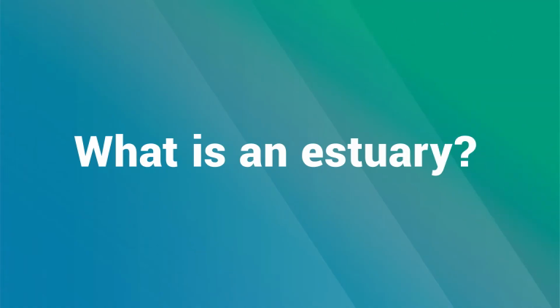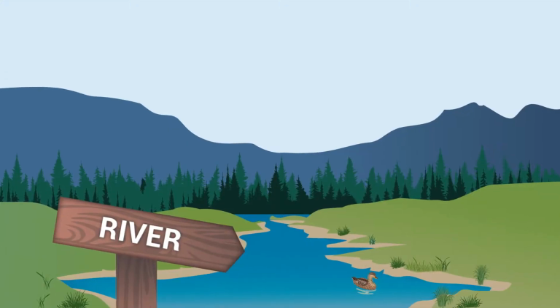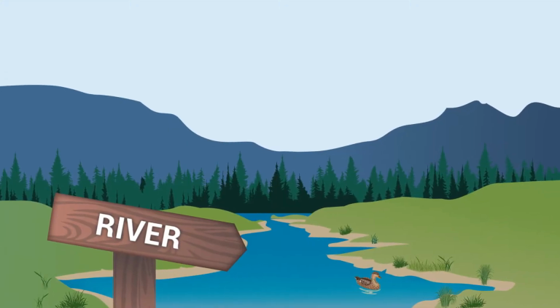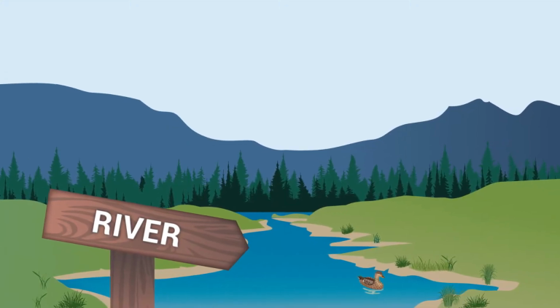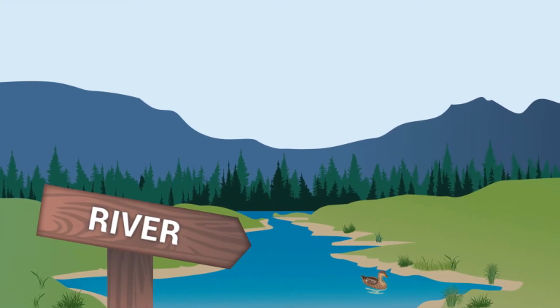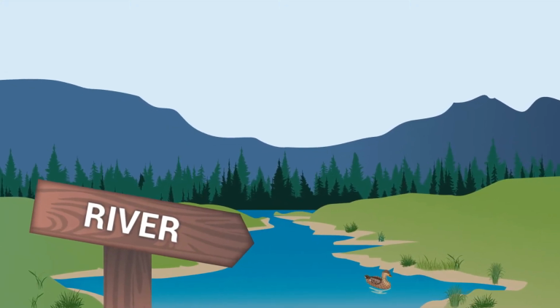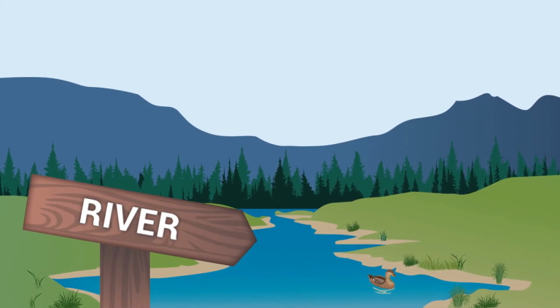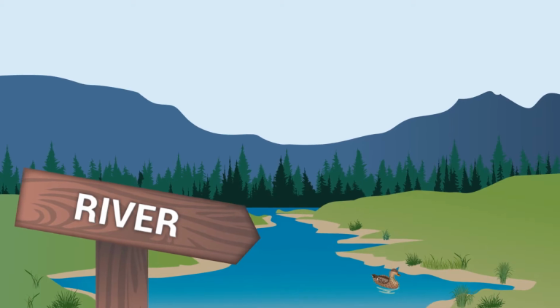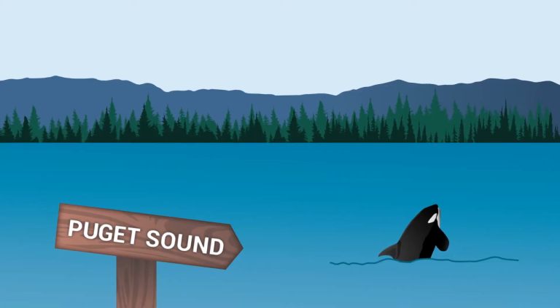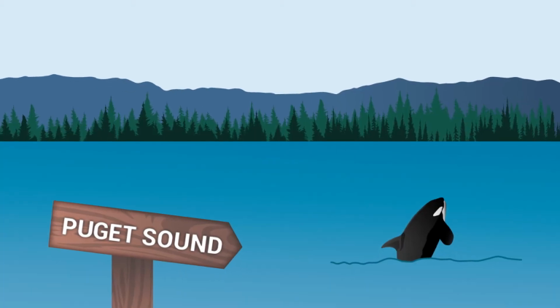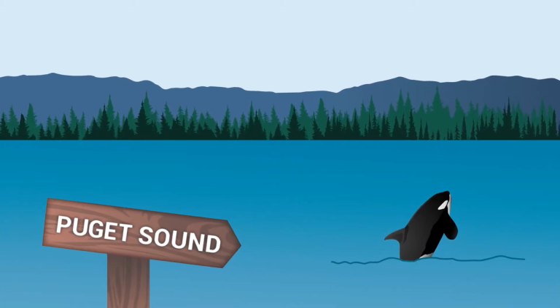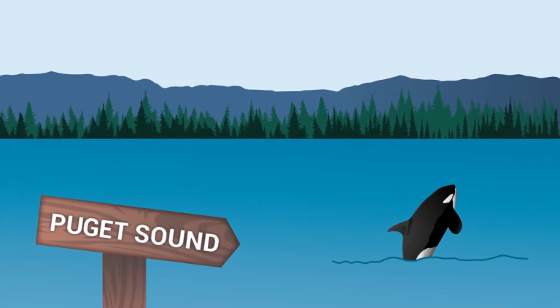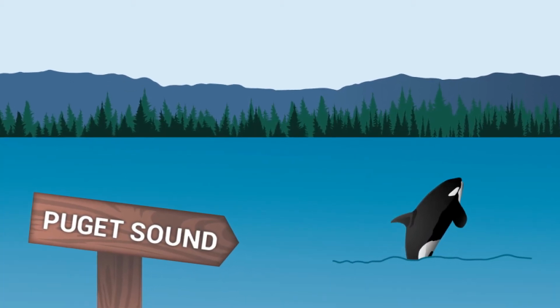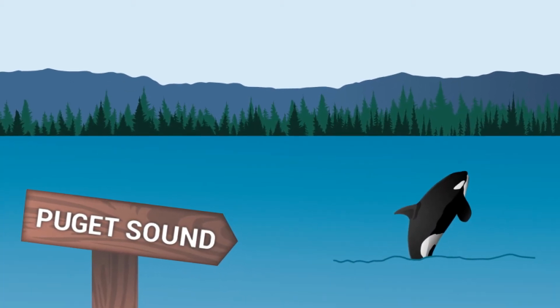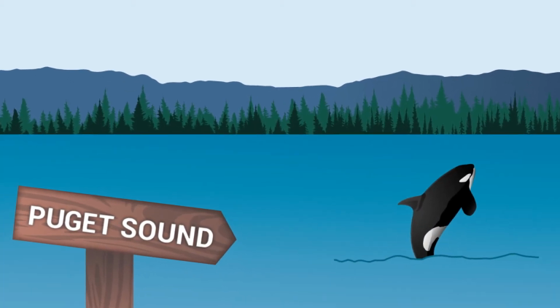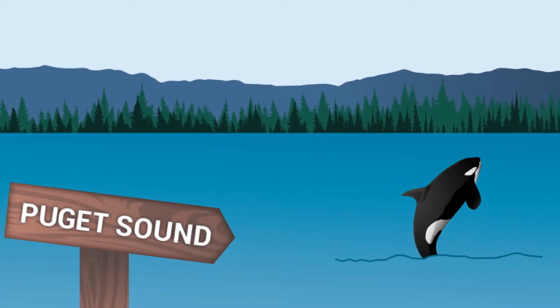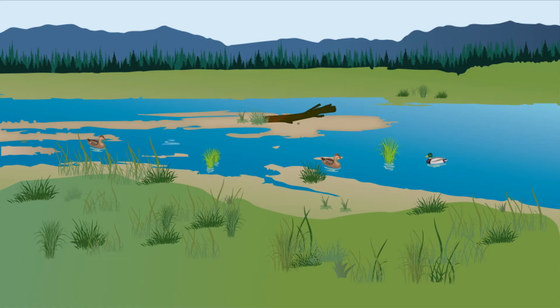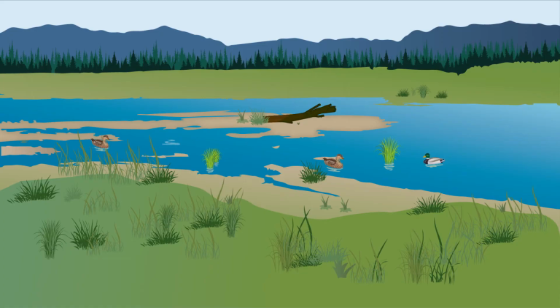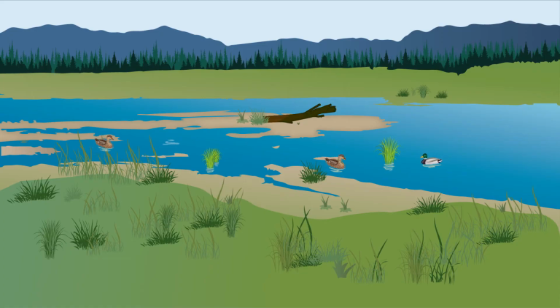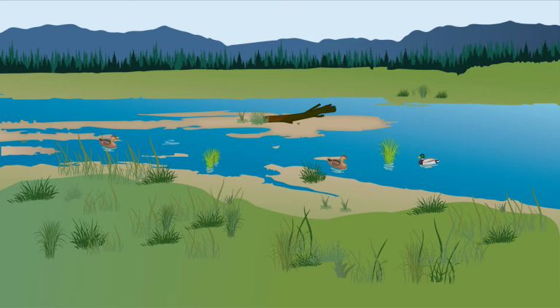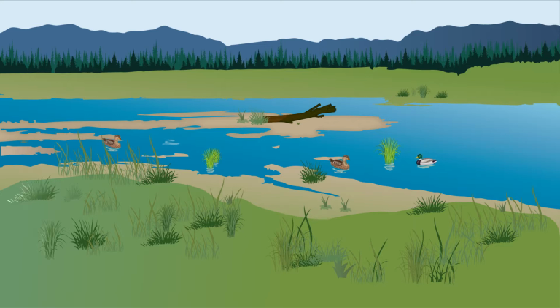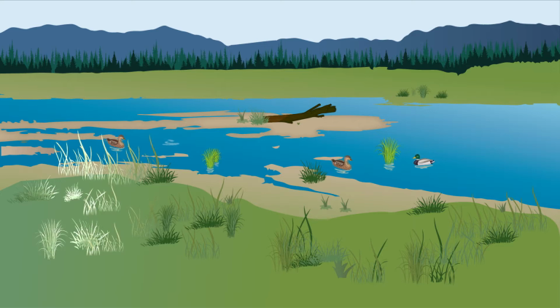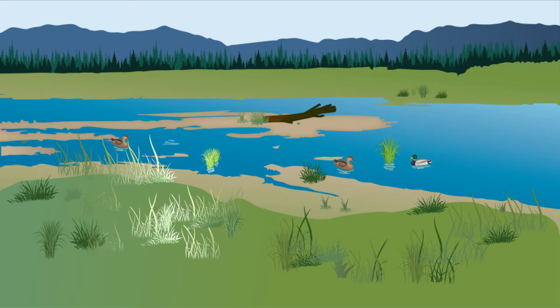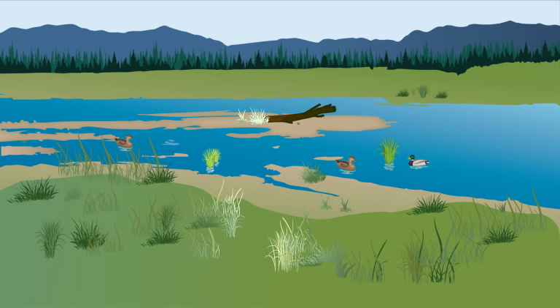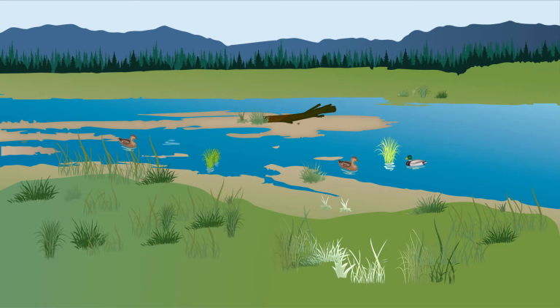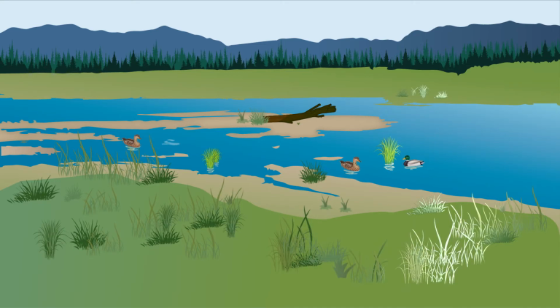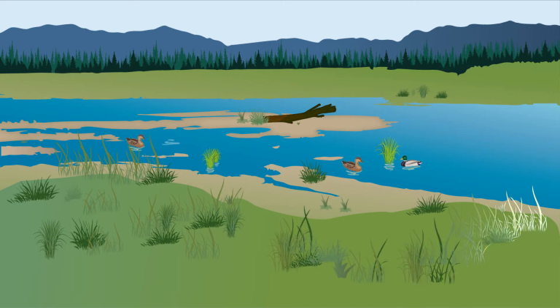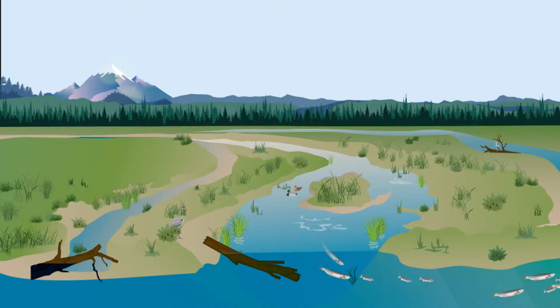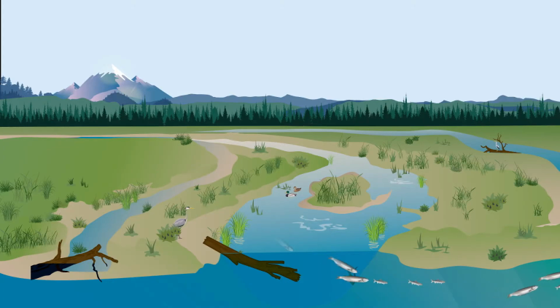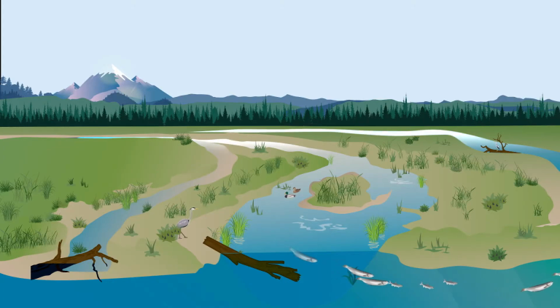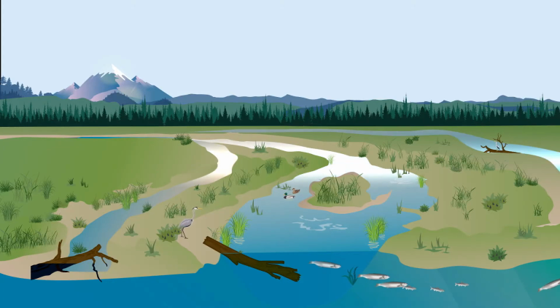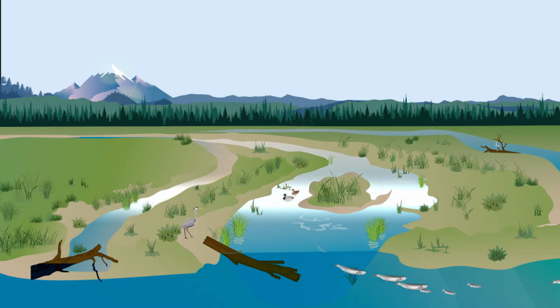An estuary is where fresh water, like a river, meets saltwater, like Puget Sound, creating wetland marshes with grasses, sedges, rushes, and other plants crisscrossed by winding channels.